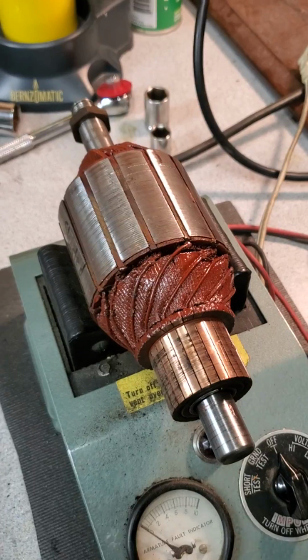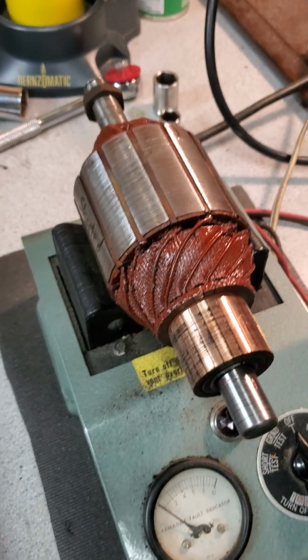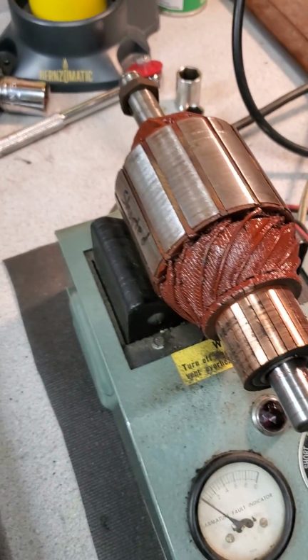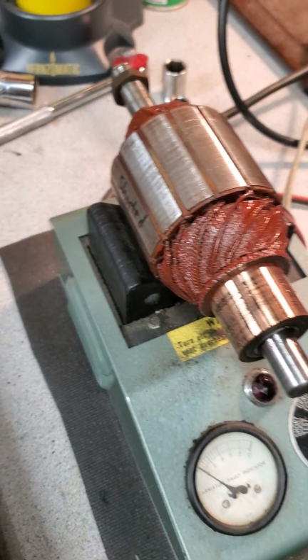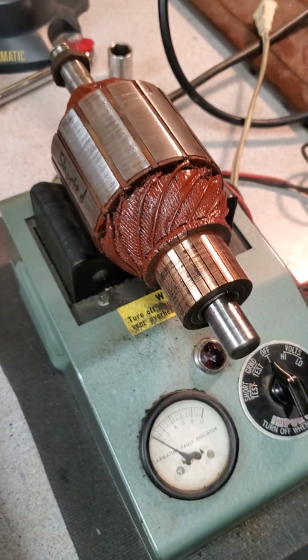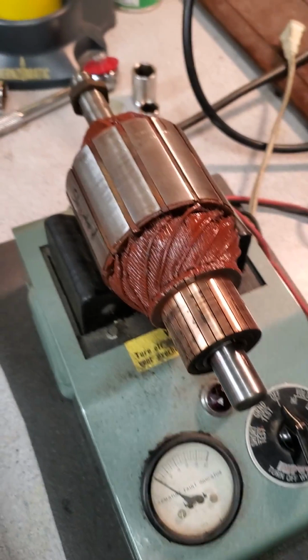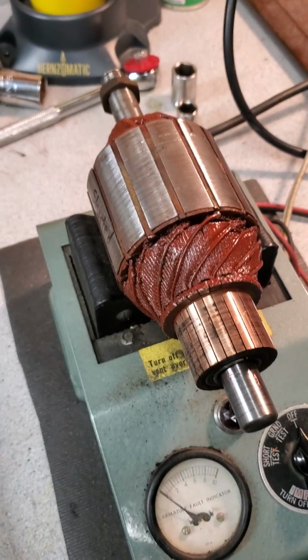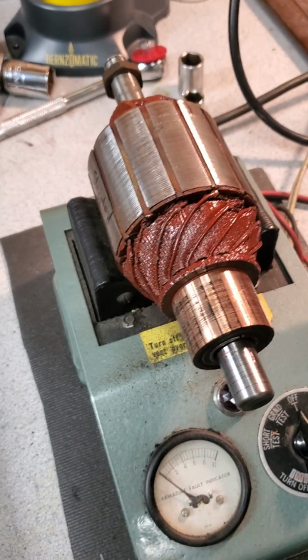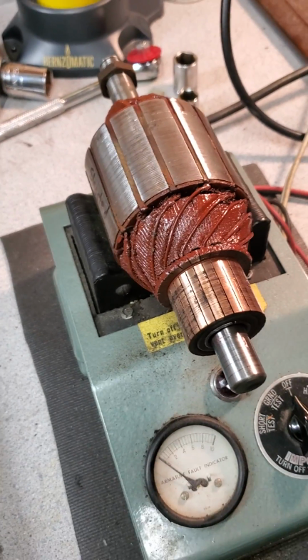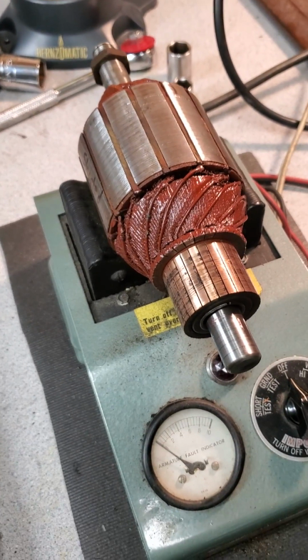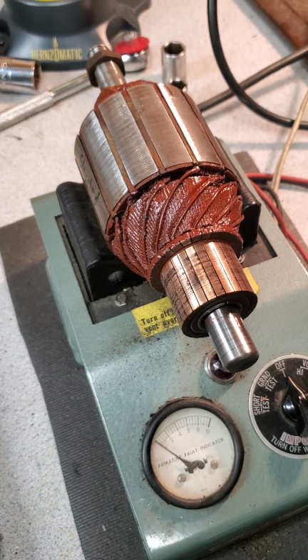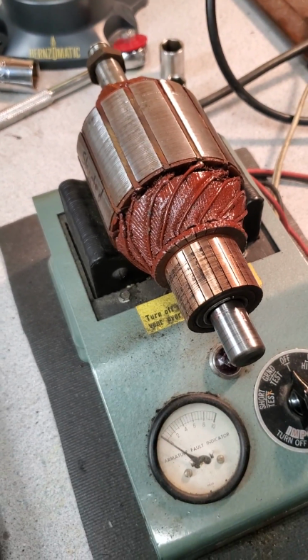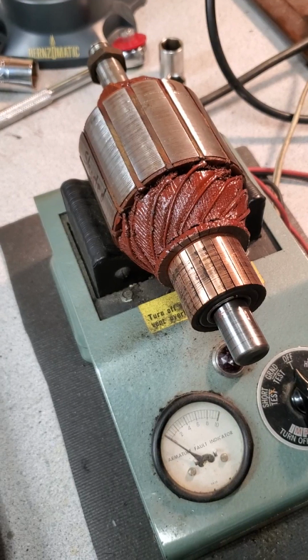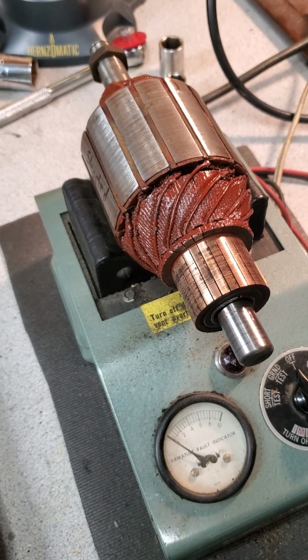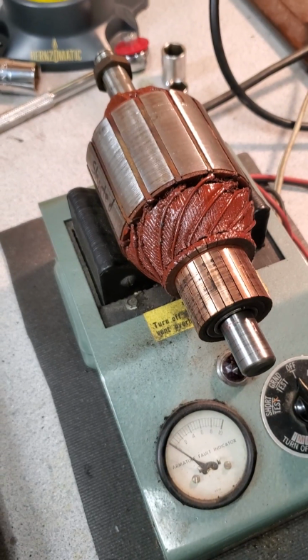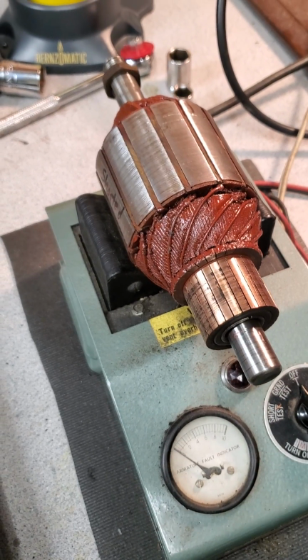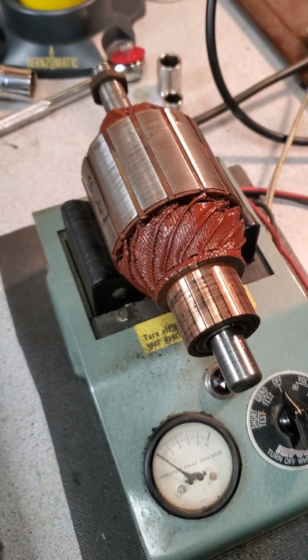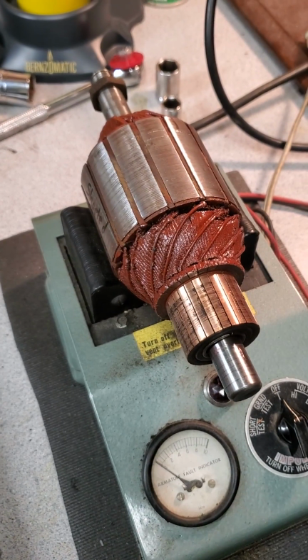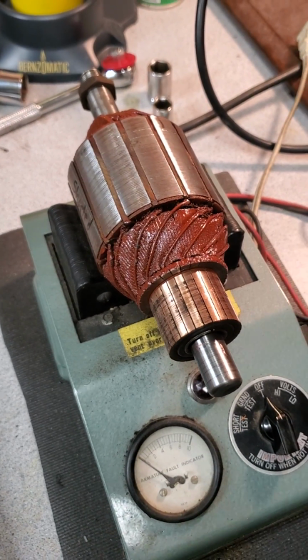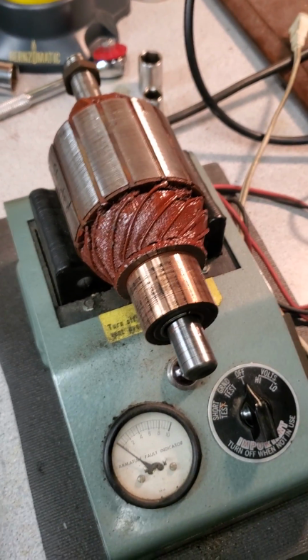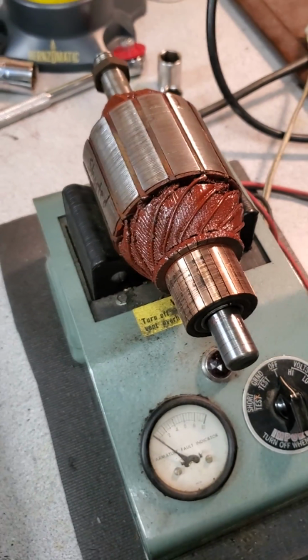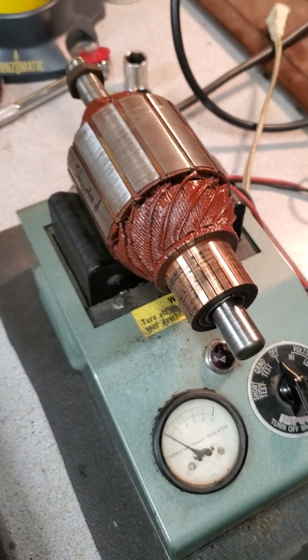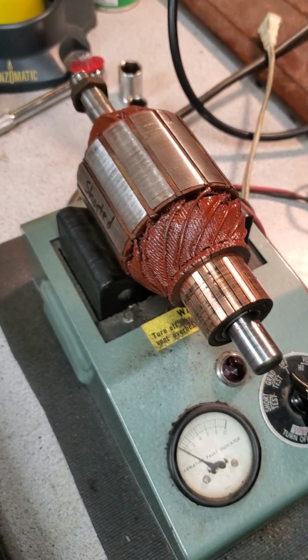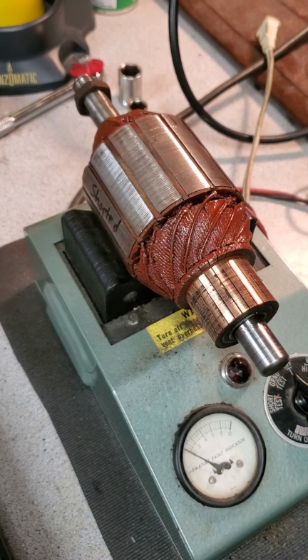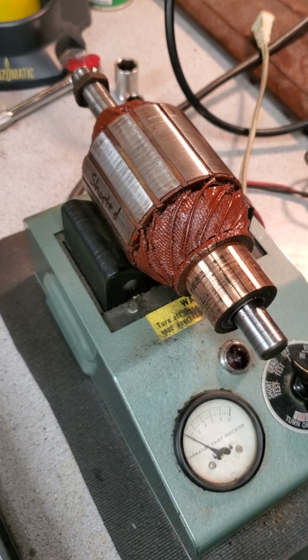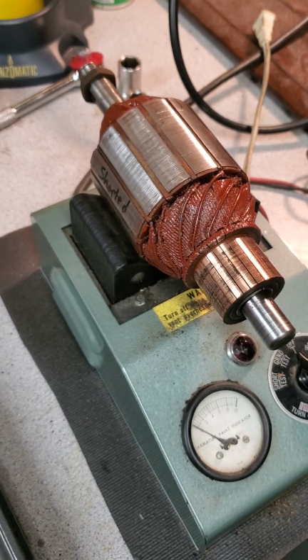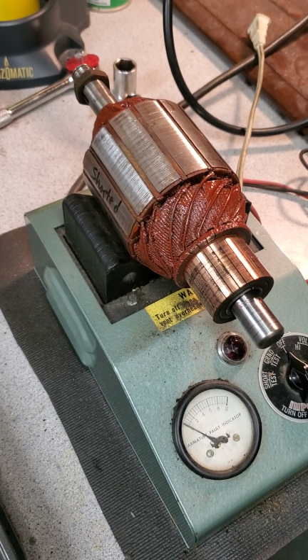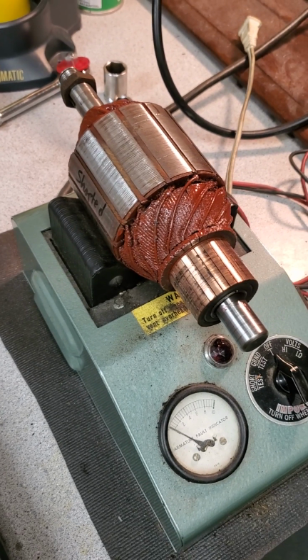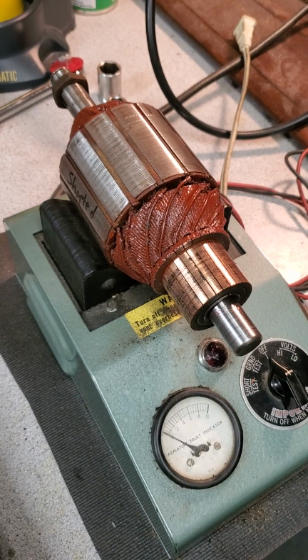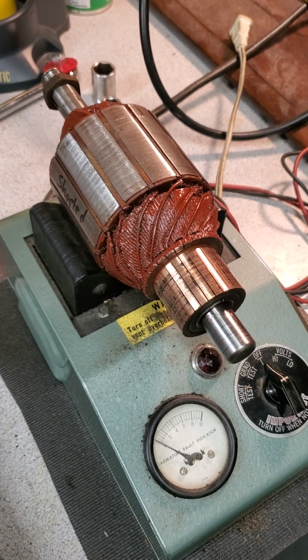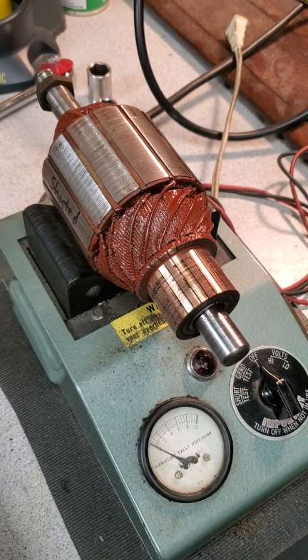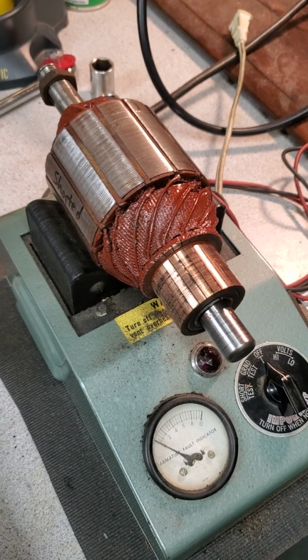Hi guys. I wanted to show you, I just do a quick video here on showing you what a shorted armature looks like. We talk about testing an armature, whether it's a starter or a generator, on a growler.